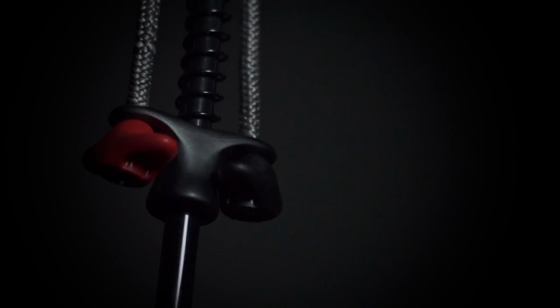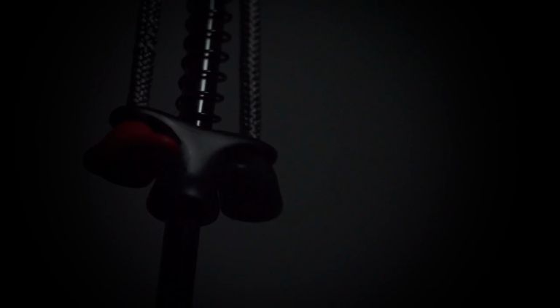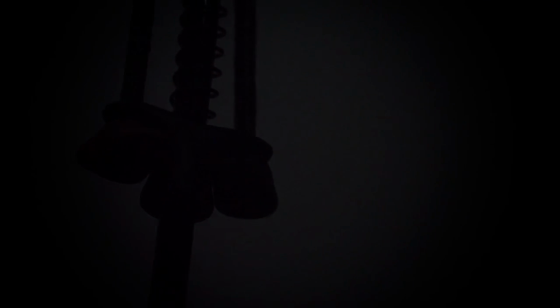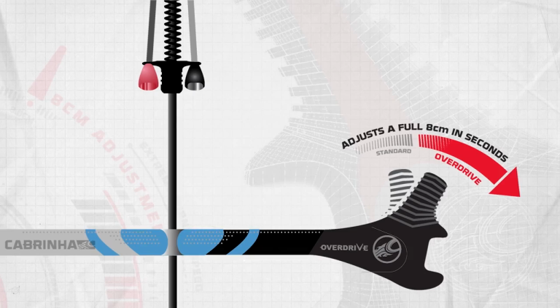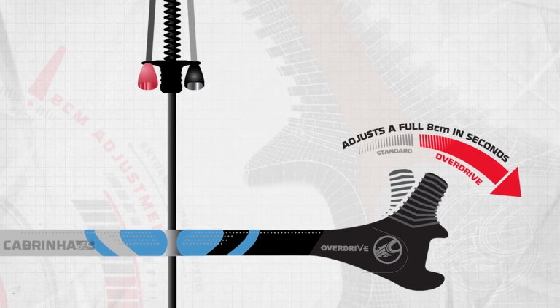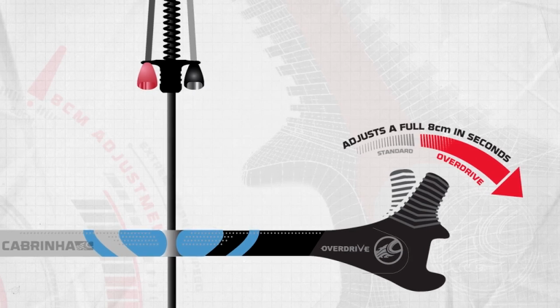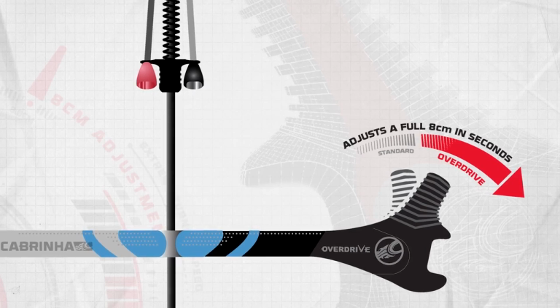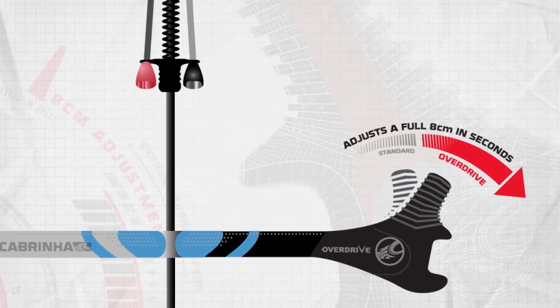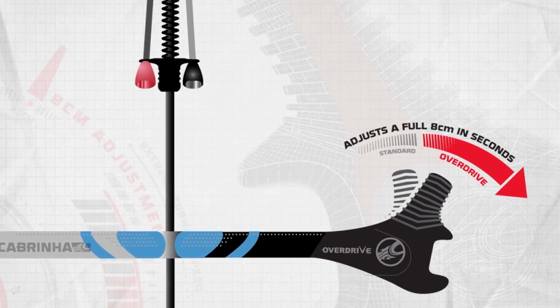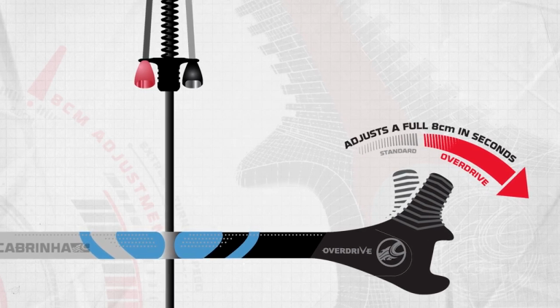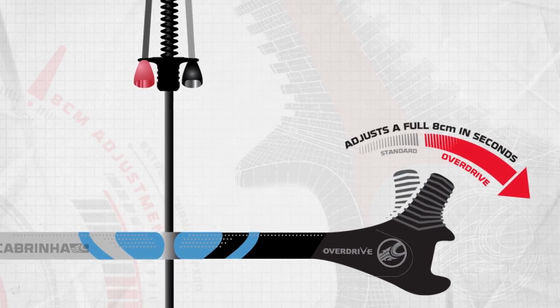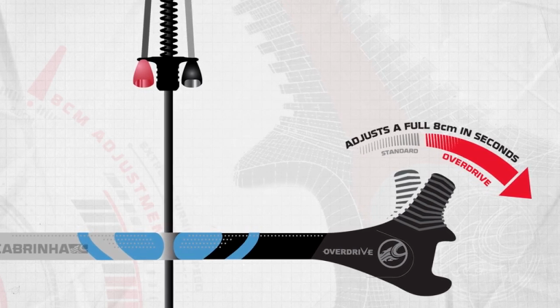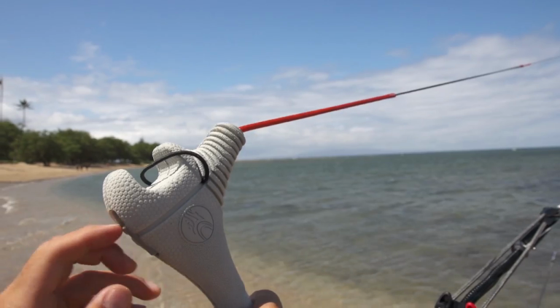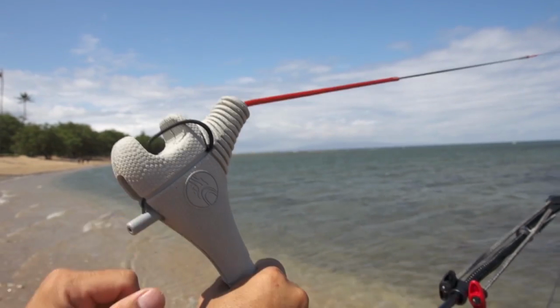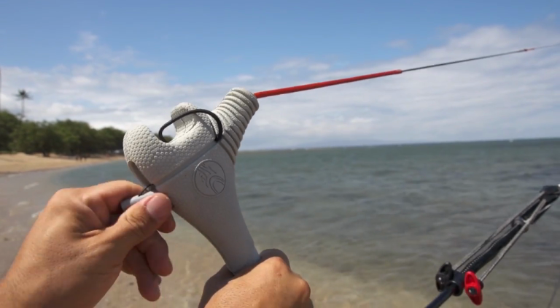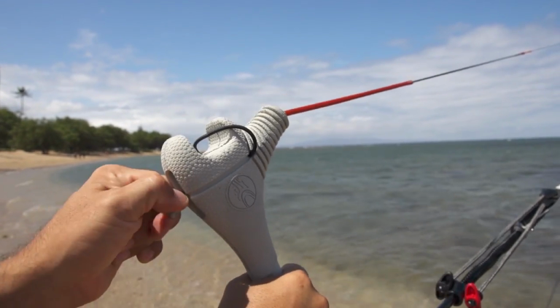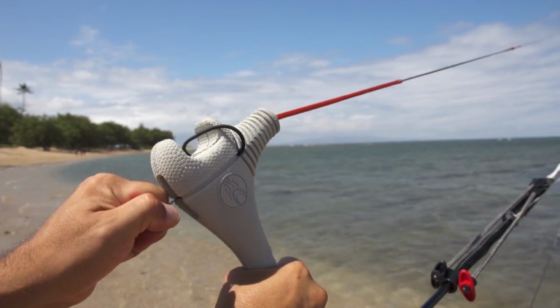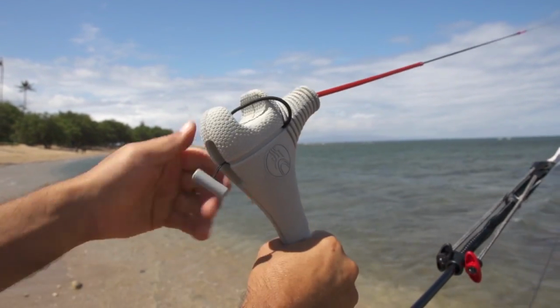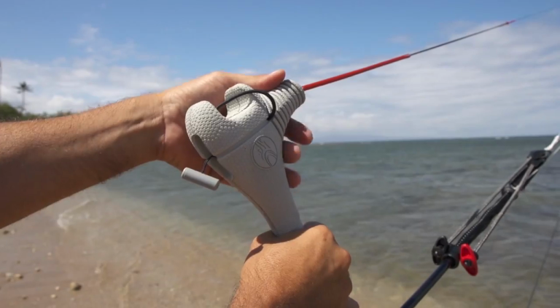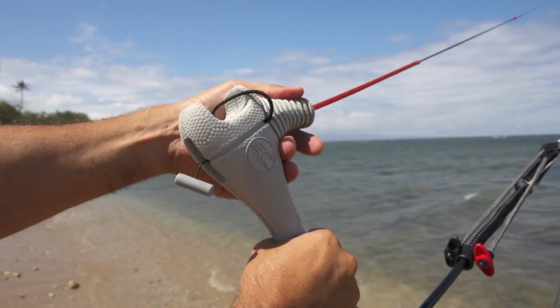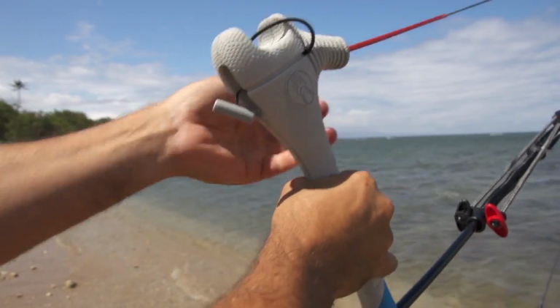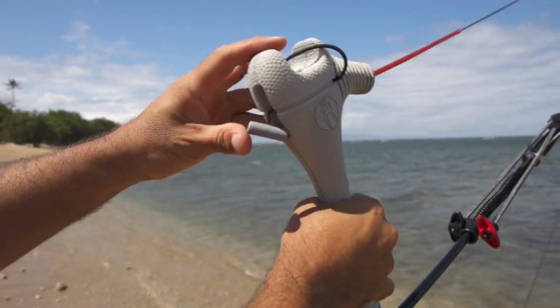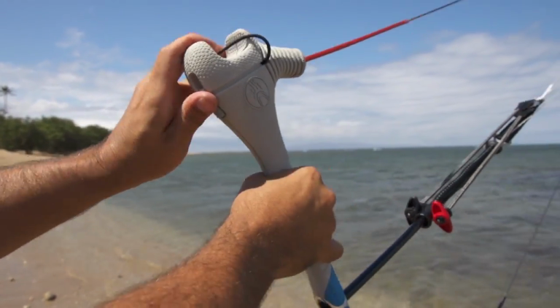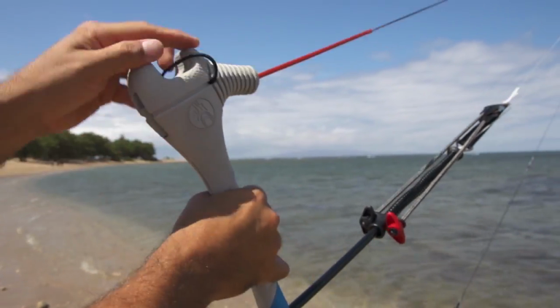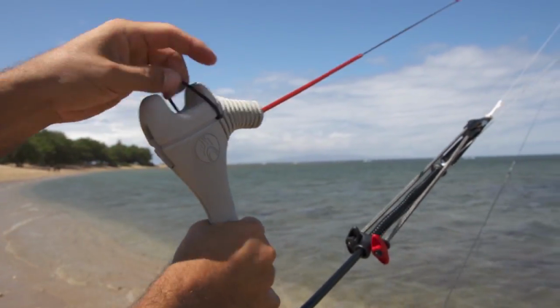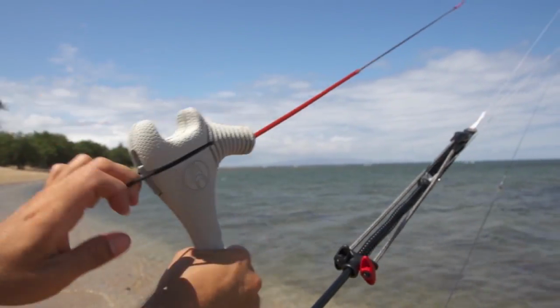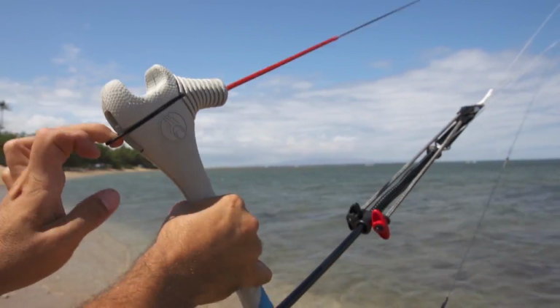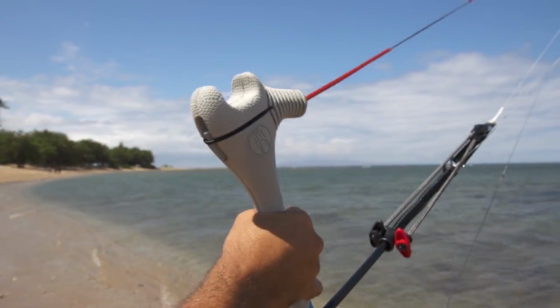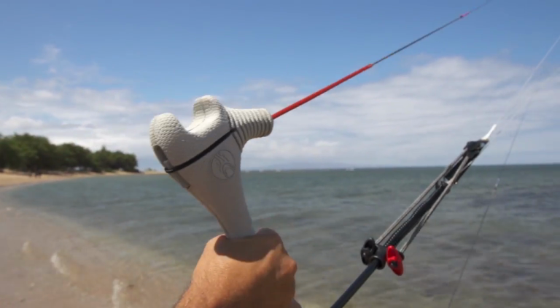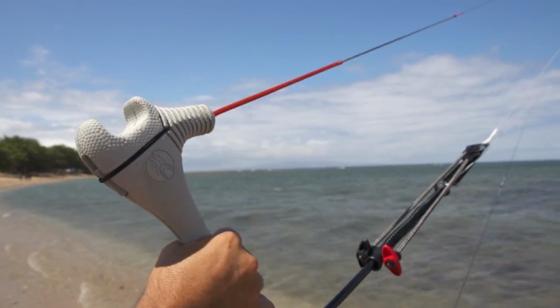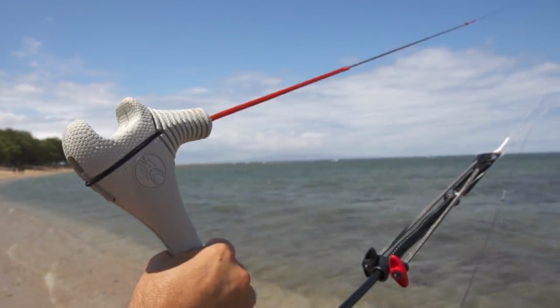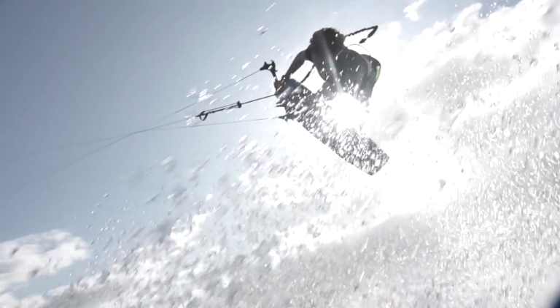Sitting at the top of this list is our exclusive pivoting bar end, a Cabrina Innovation. This adjustment at either end of the bar allows you to decide on a whim what type of response and feel you want from your kite.